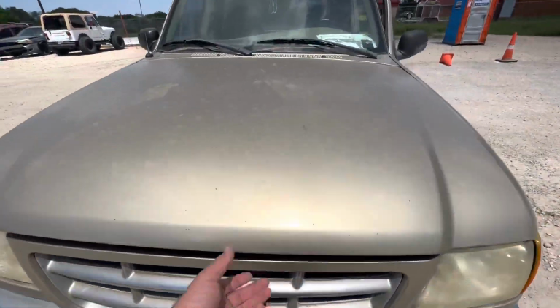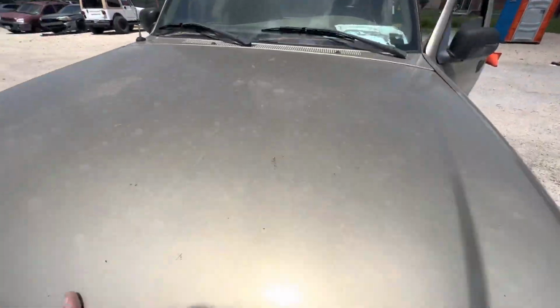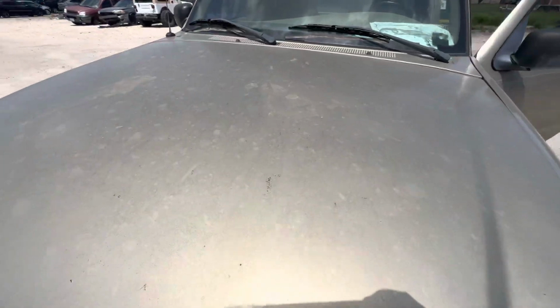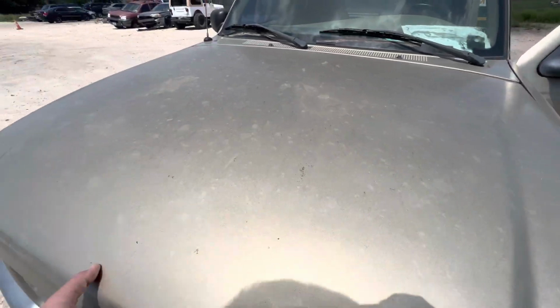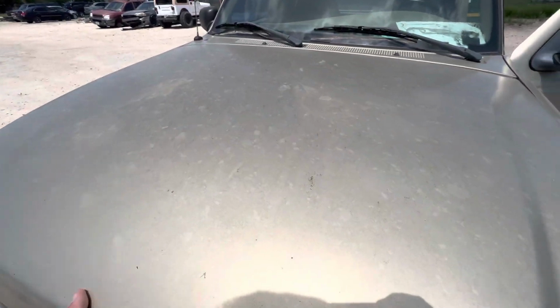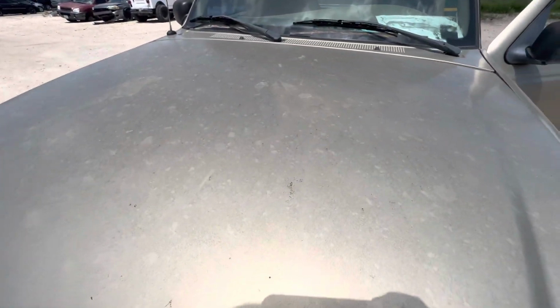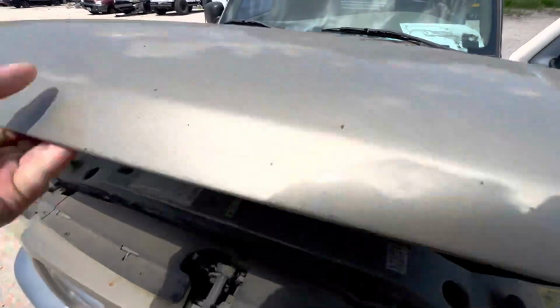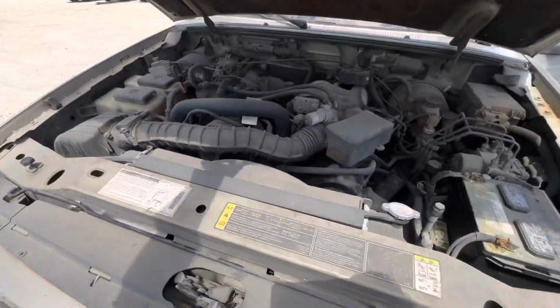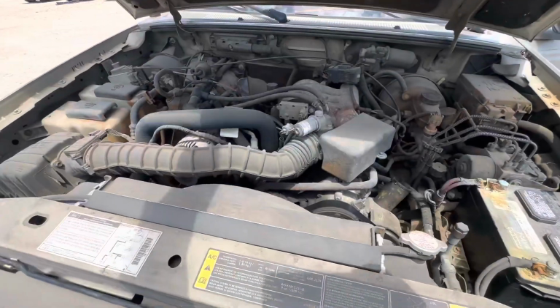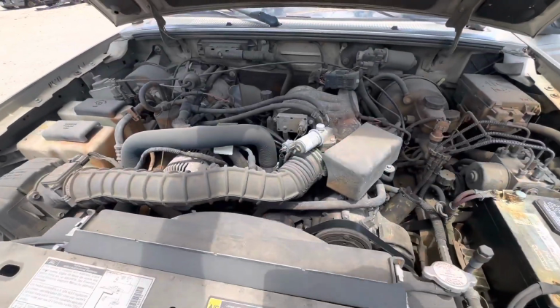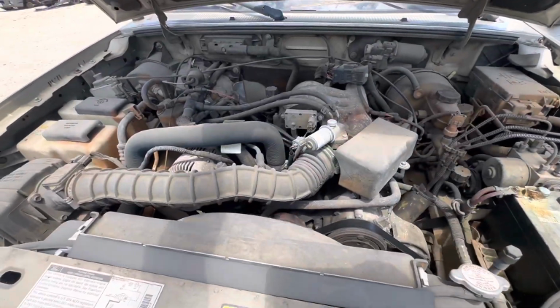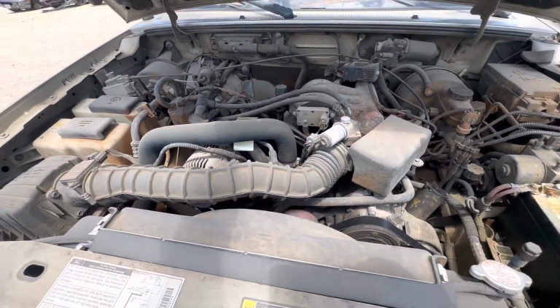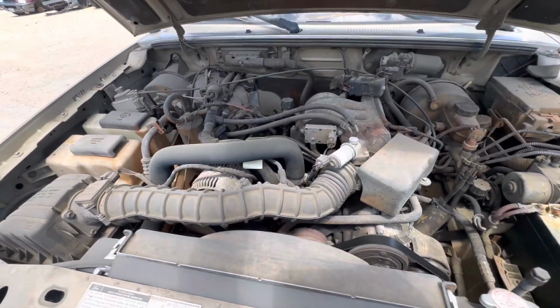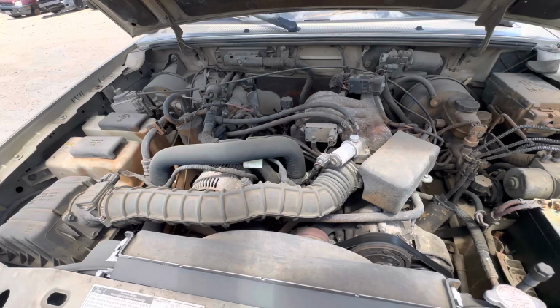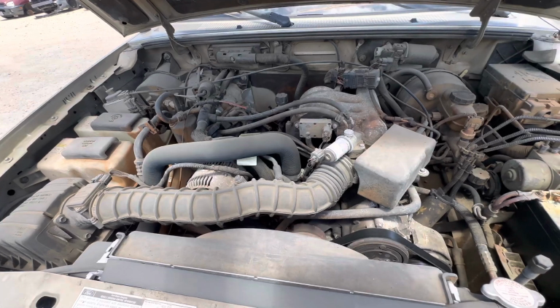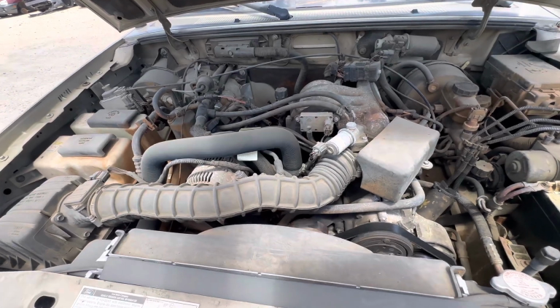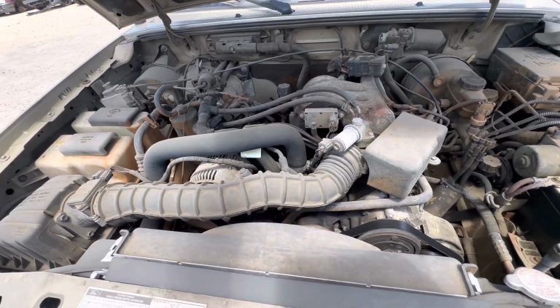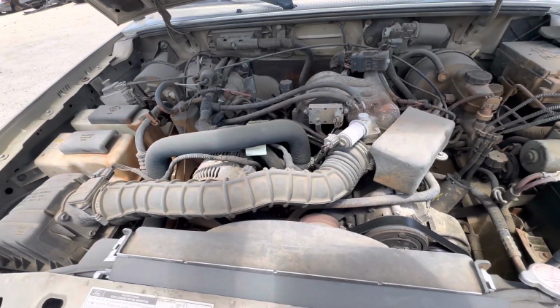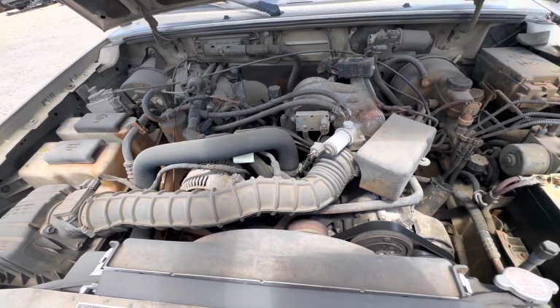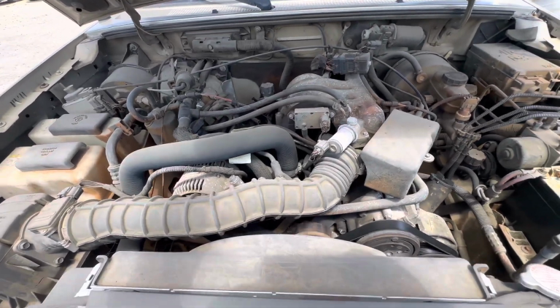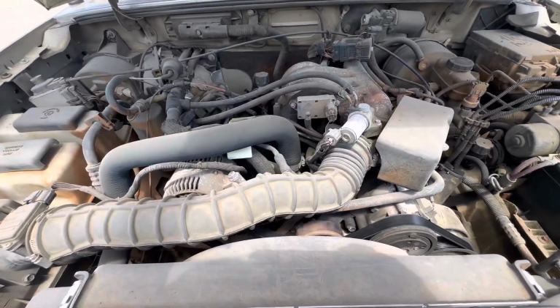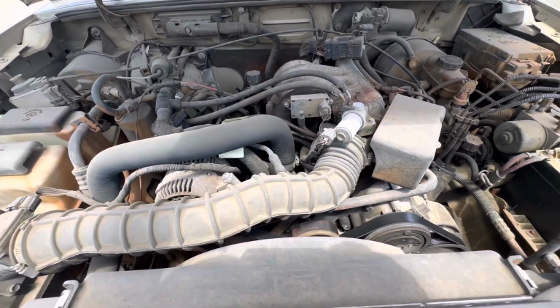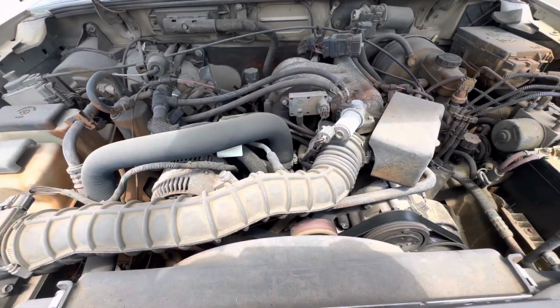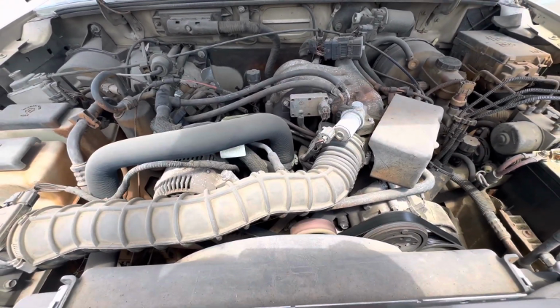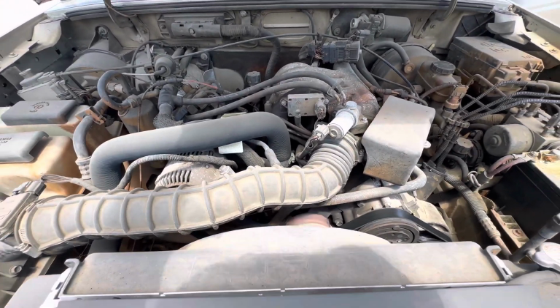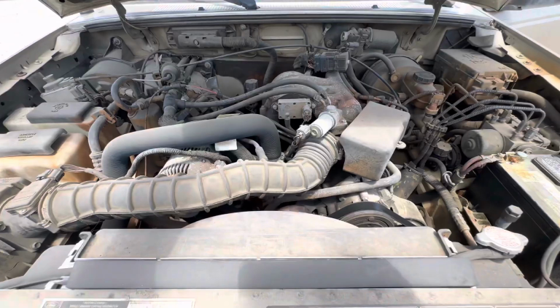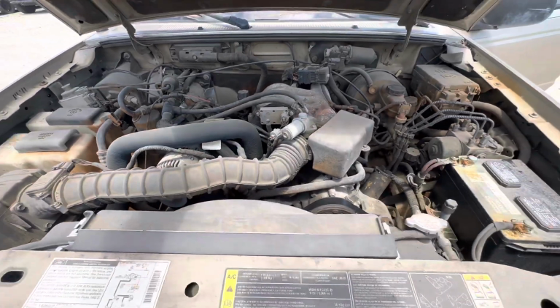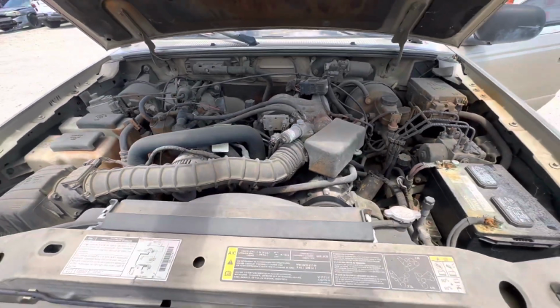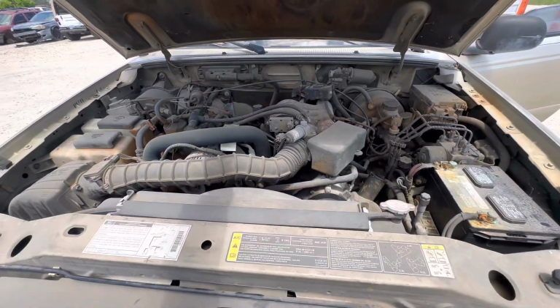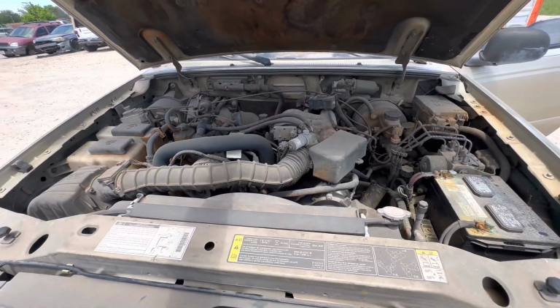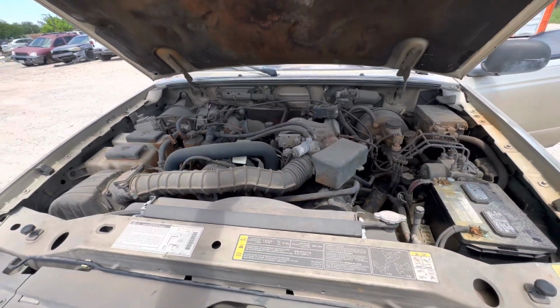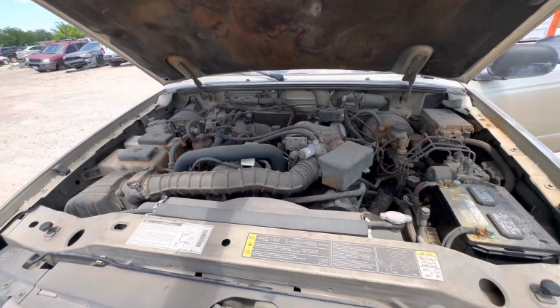Let's check it under the hood real quick. I believe this is your 3.0 liter.